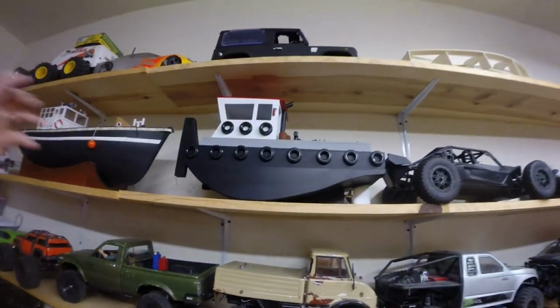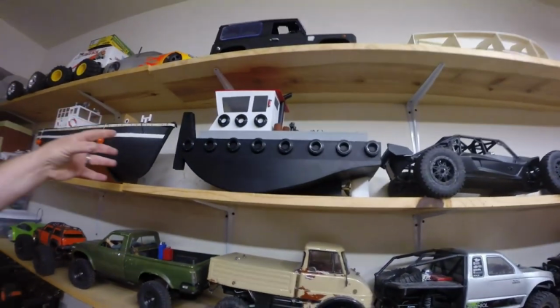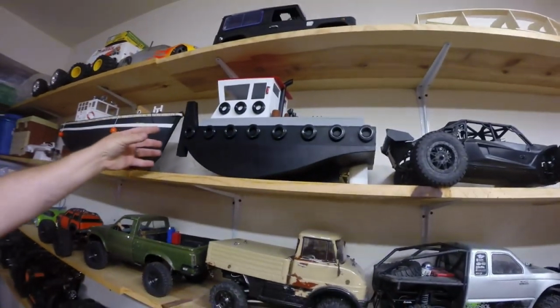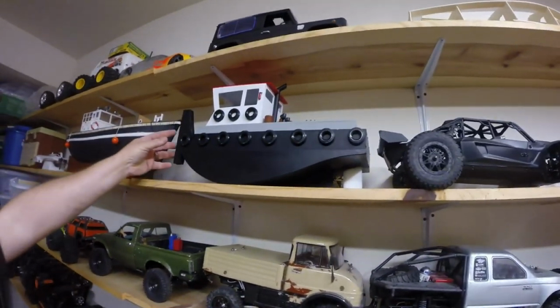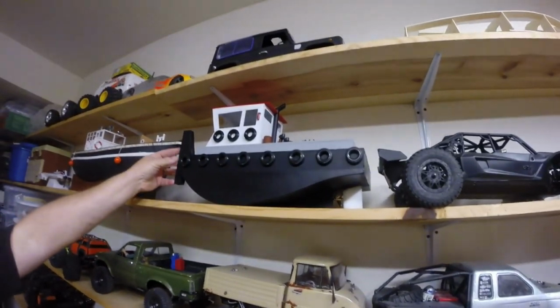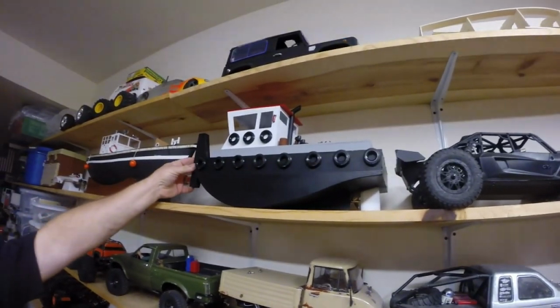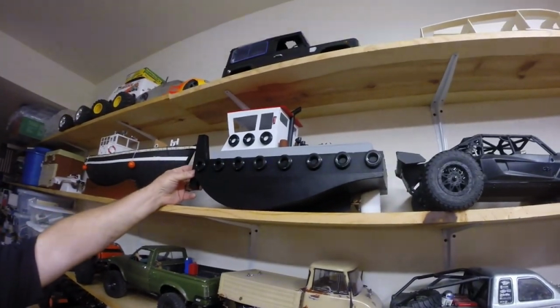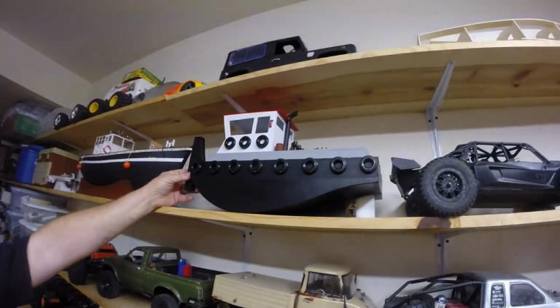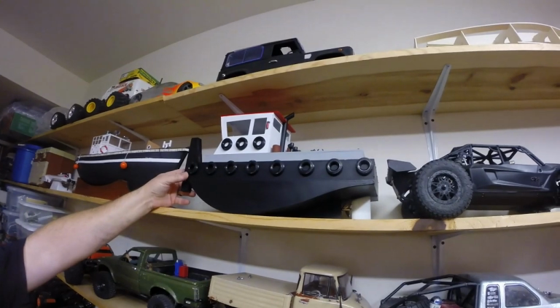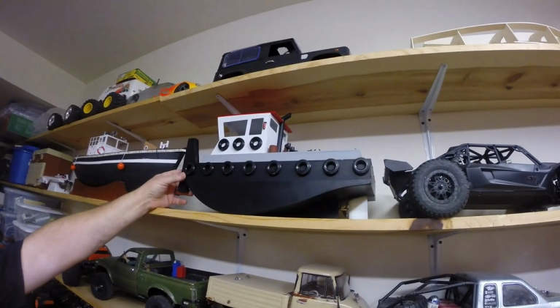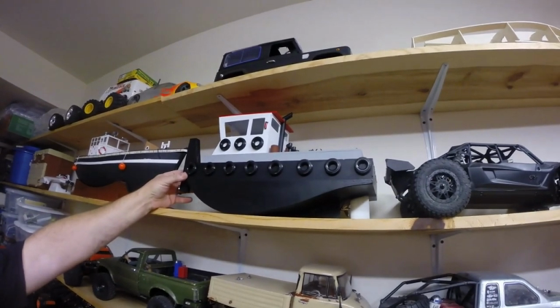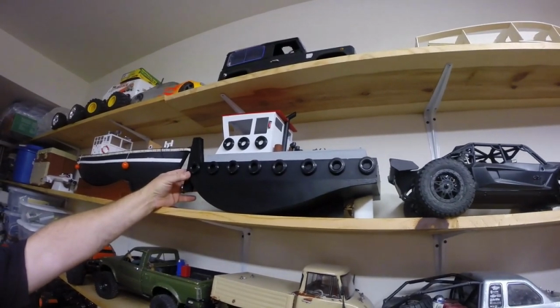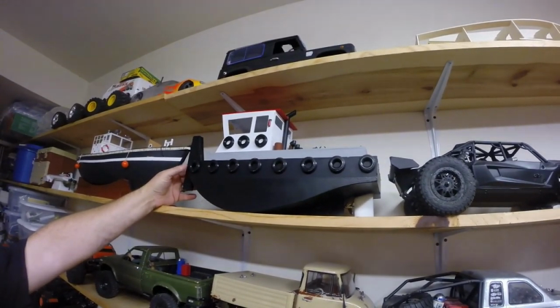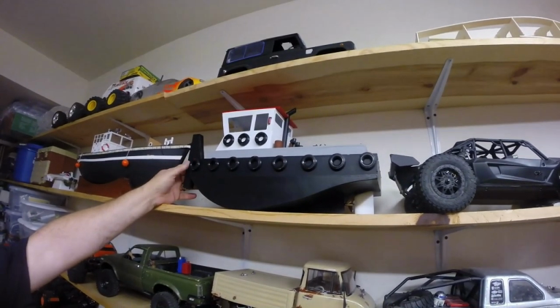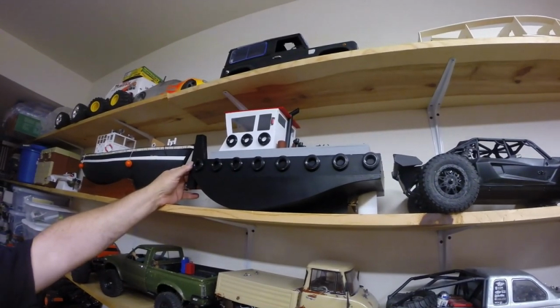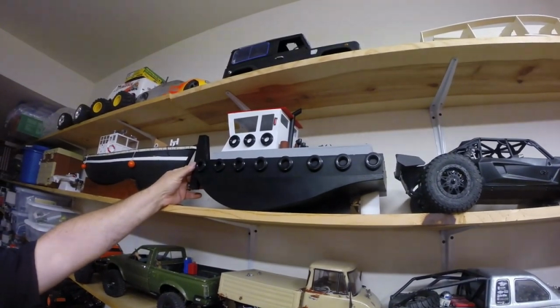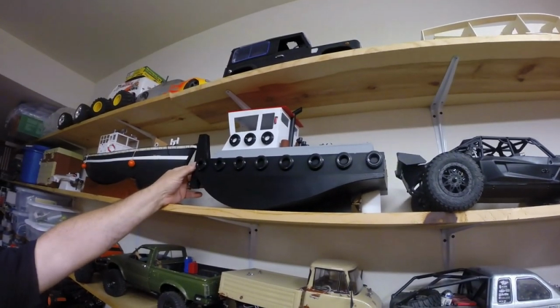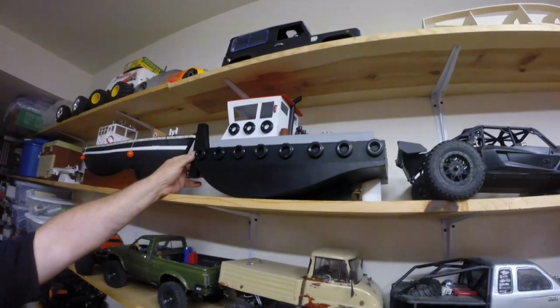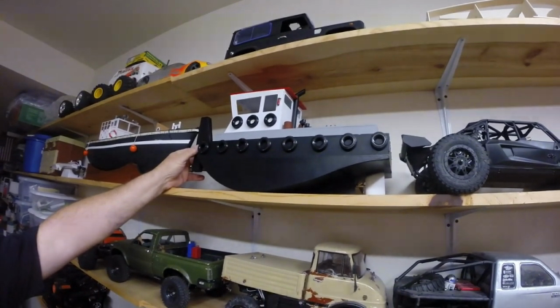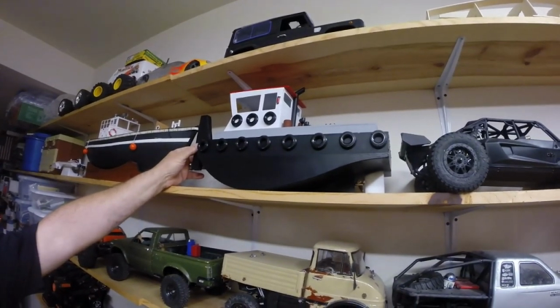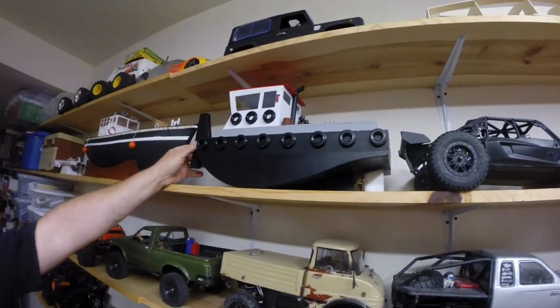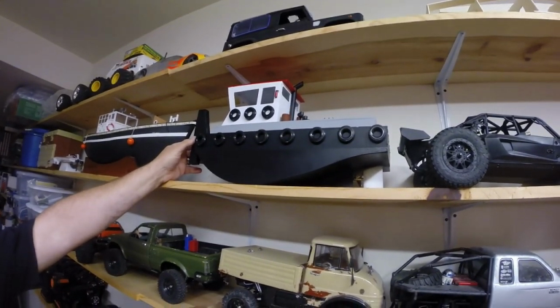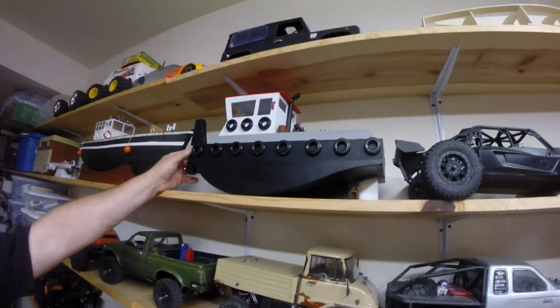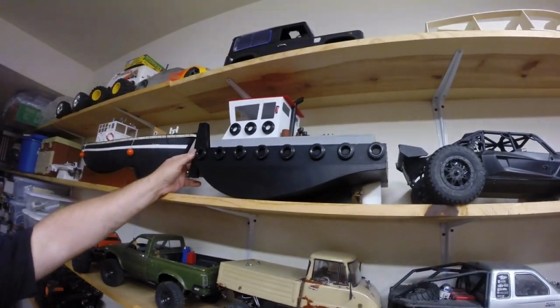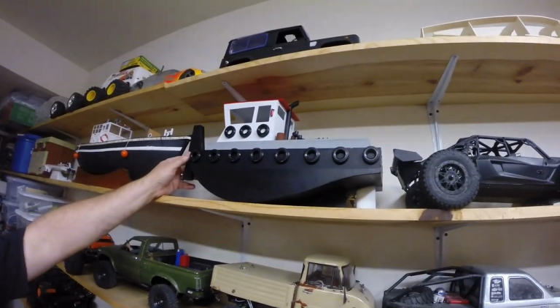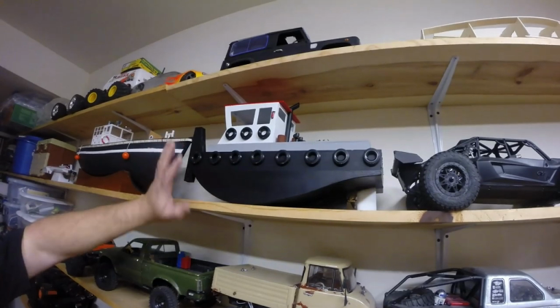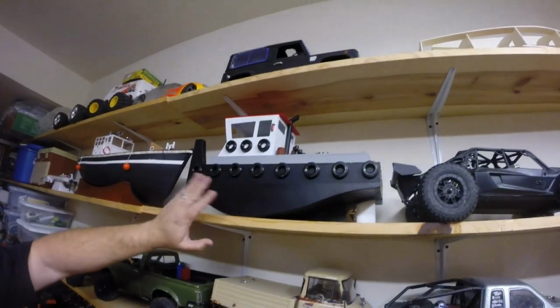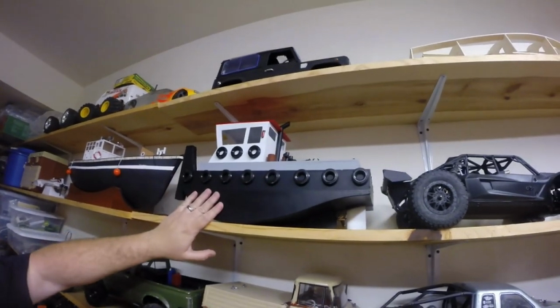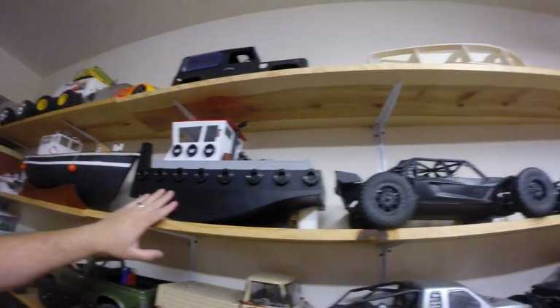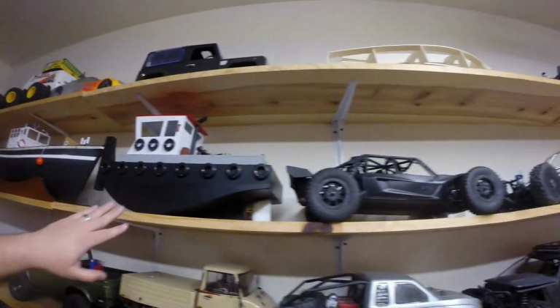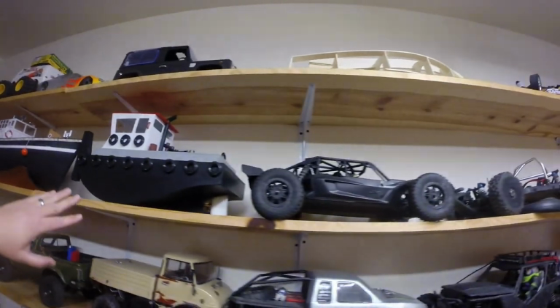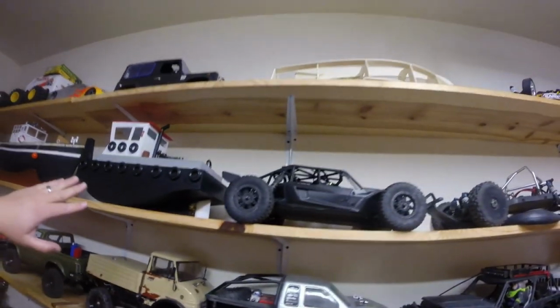This is a kit I just recently finished — it's a kit by Zip Kits called the Tugster. Fun little kit to build.